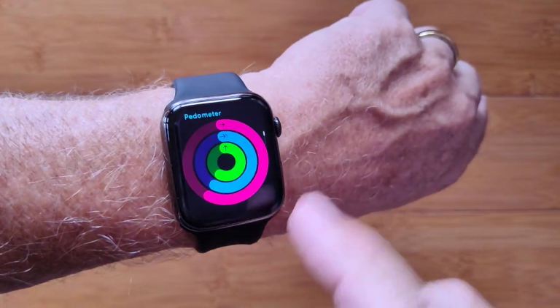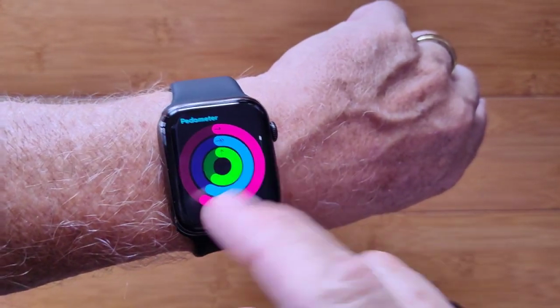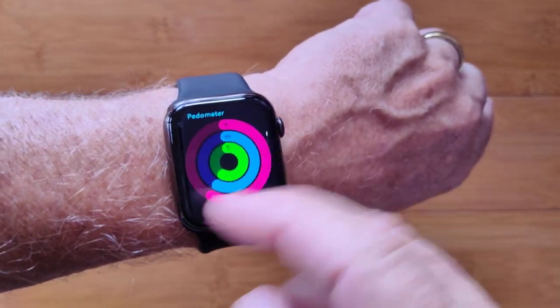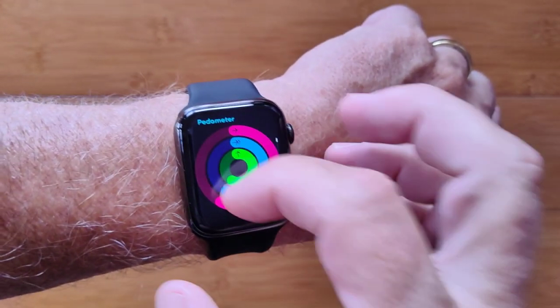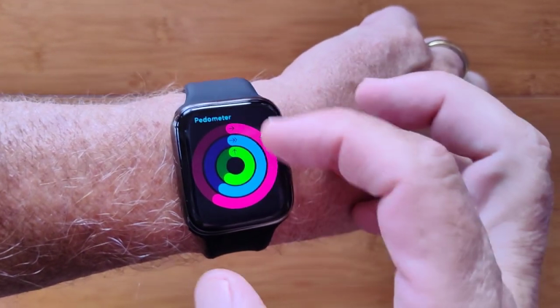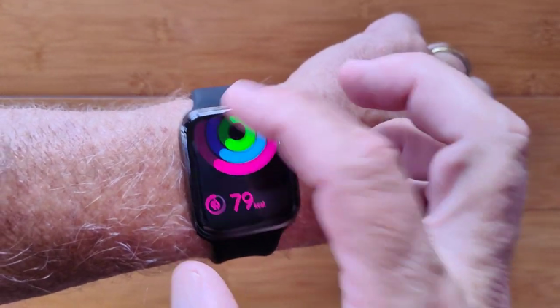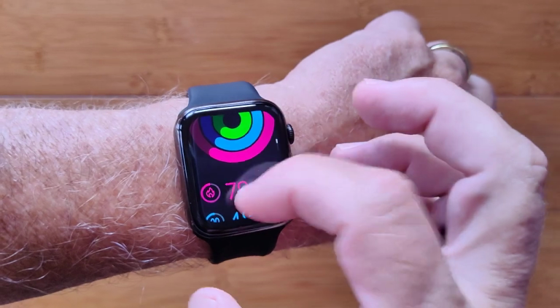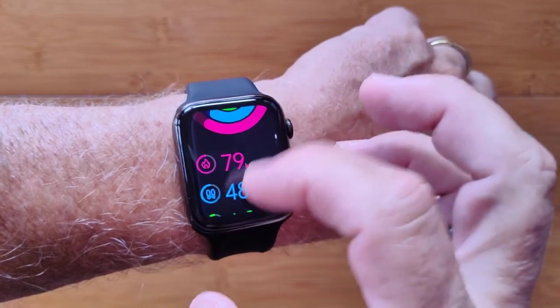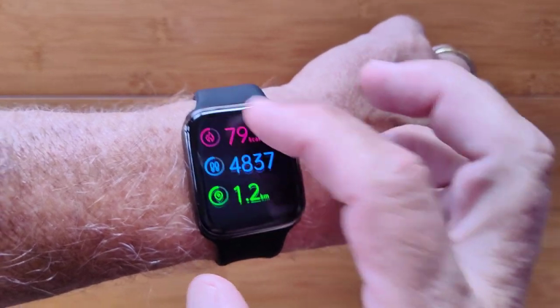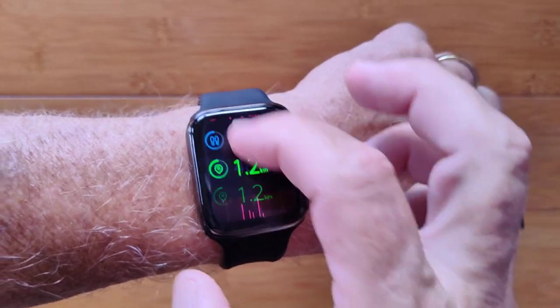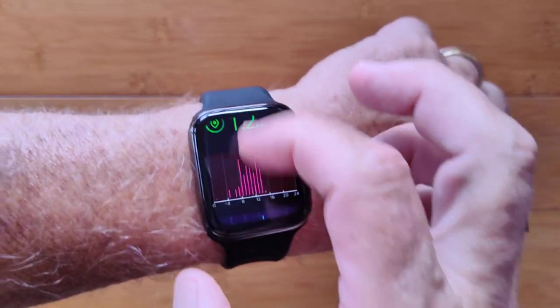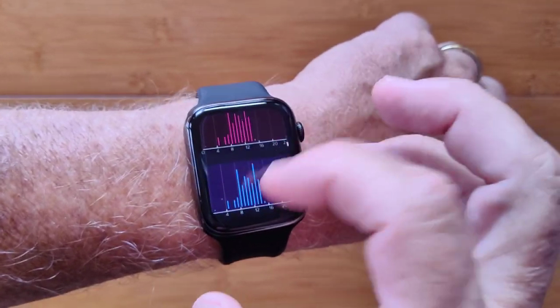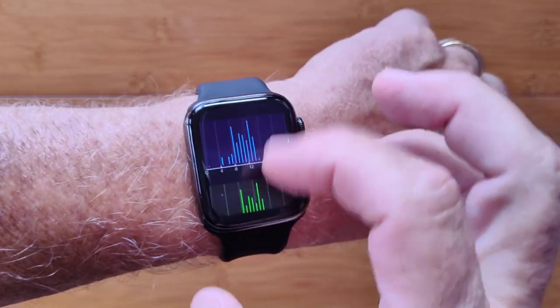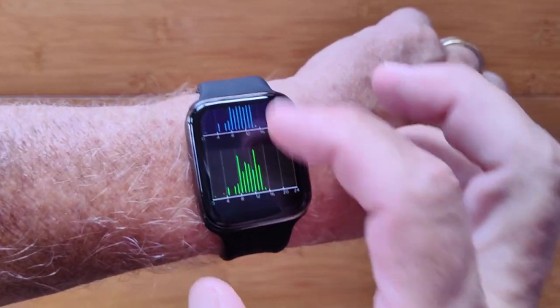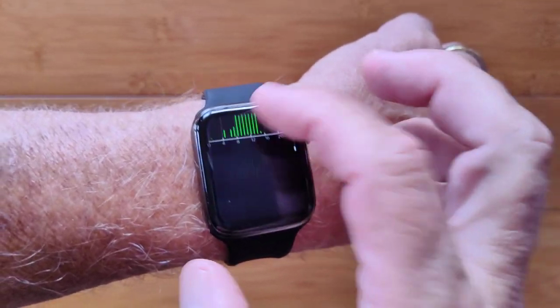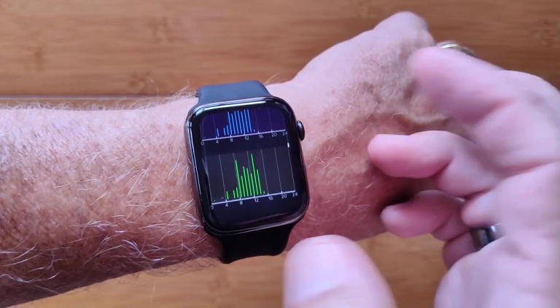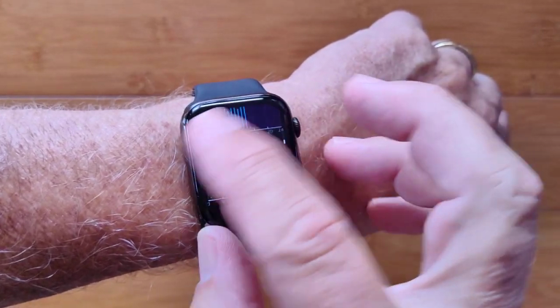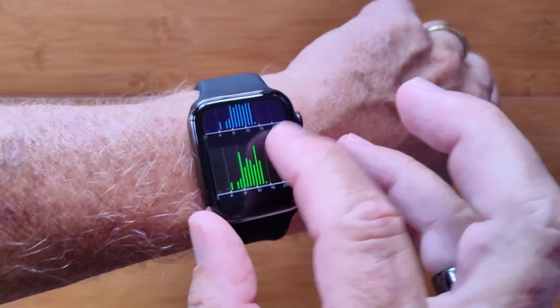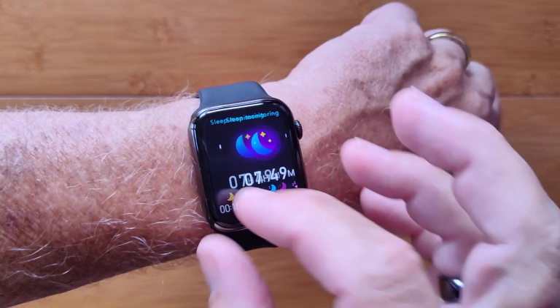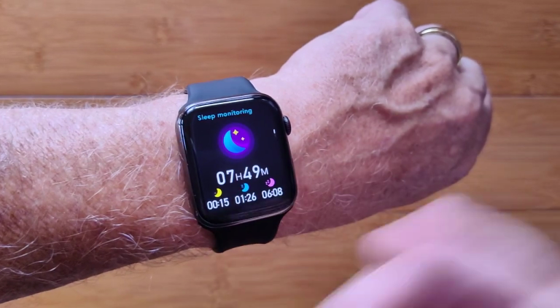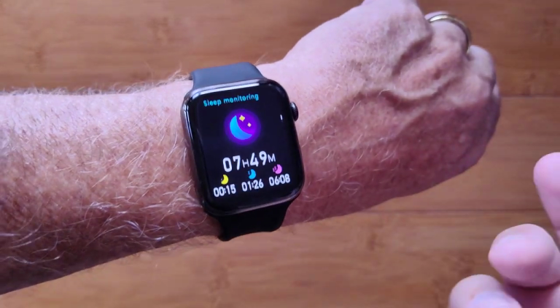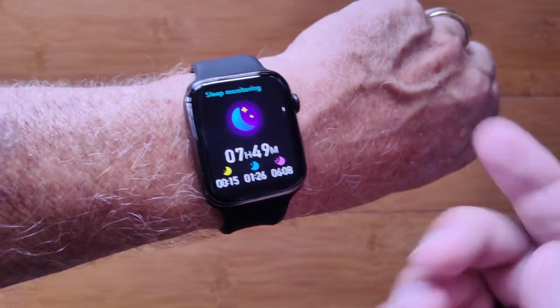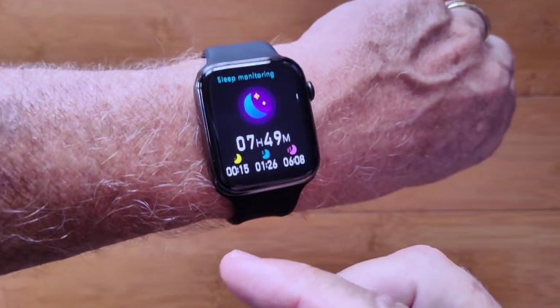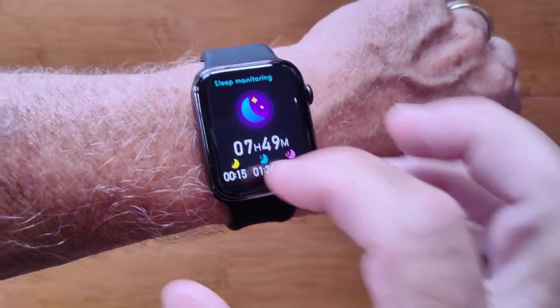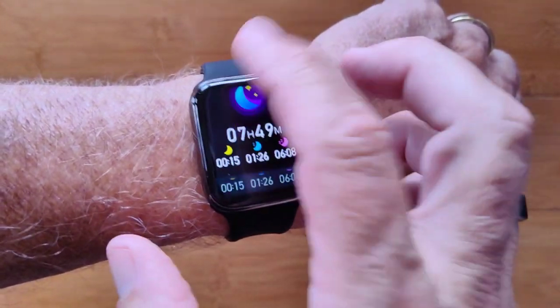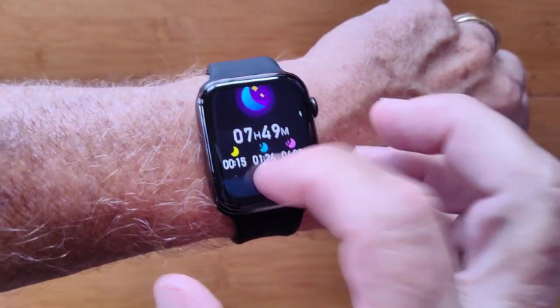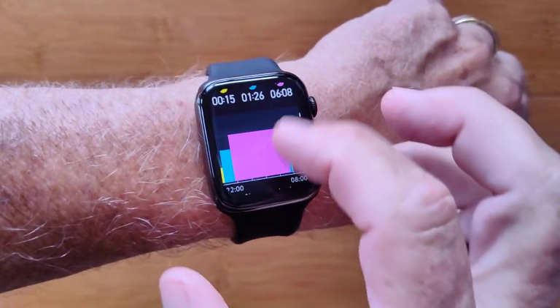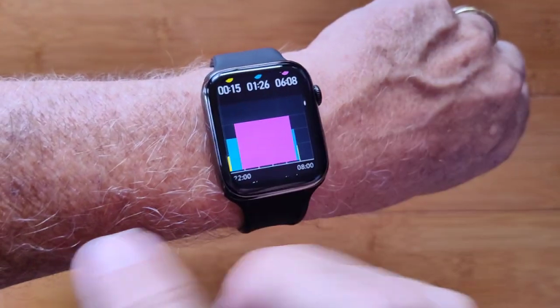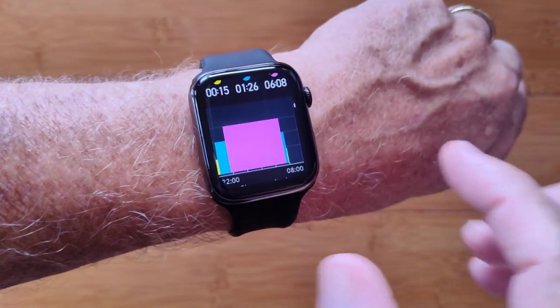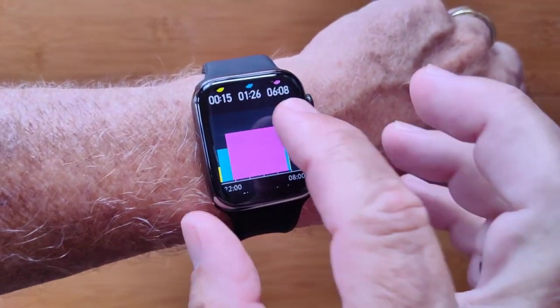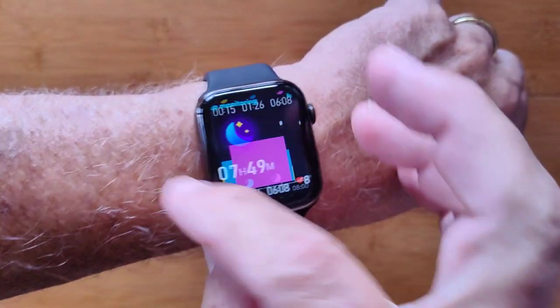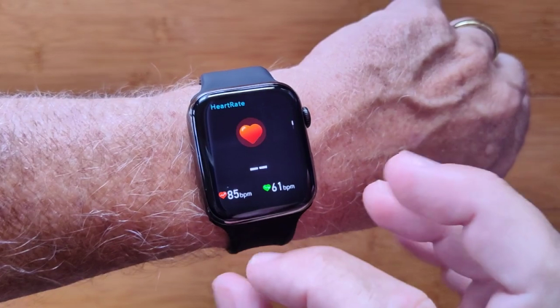You've got your pedometer information and step count, presented in different ways from charts to the actual numbers. You also have last night's sleep time with a chart that shows you what that looked like.